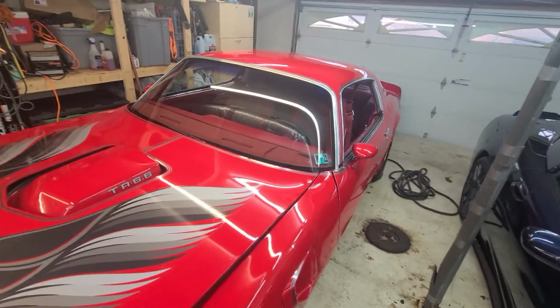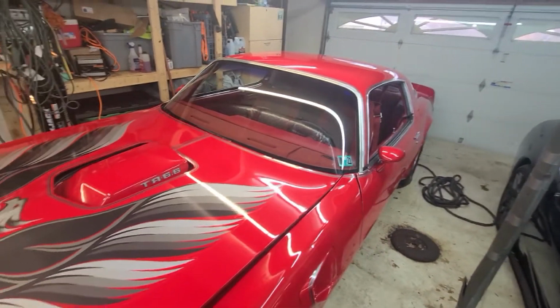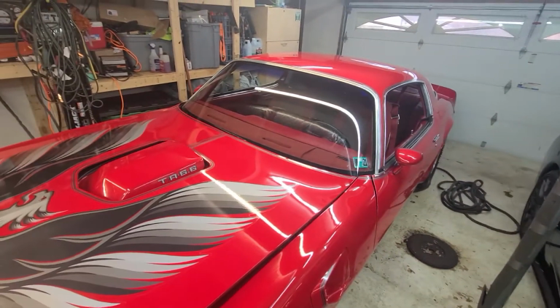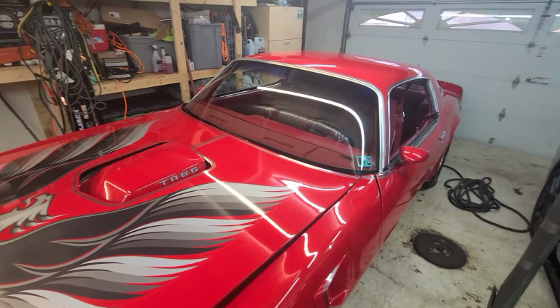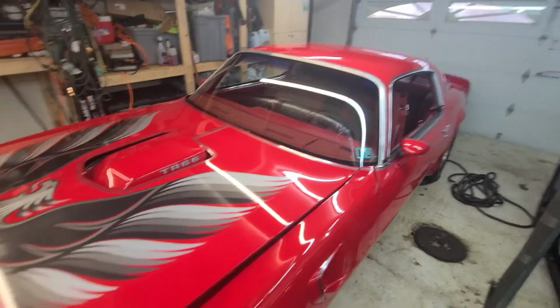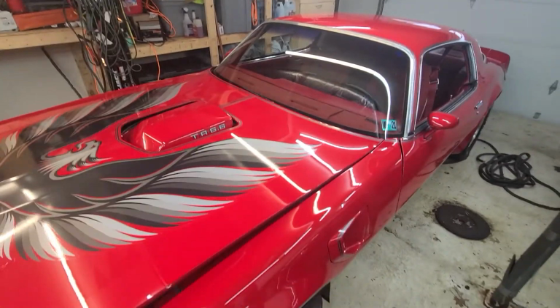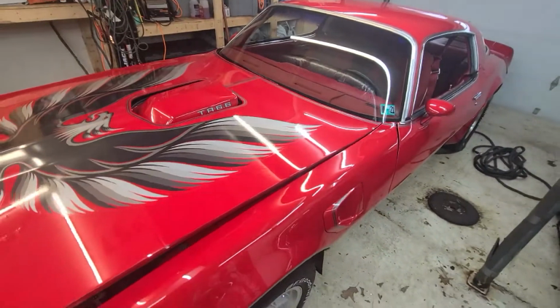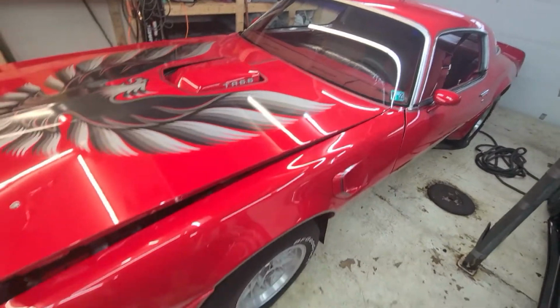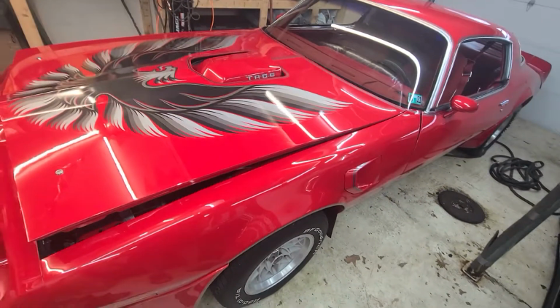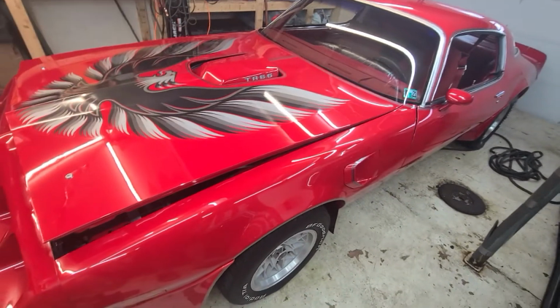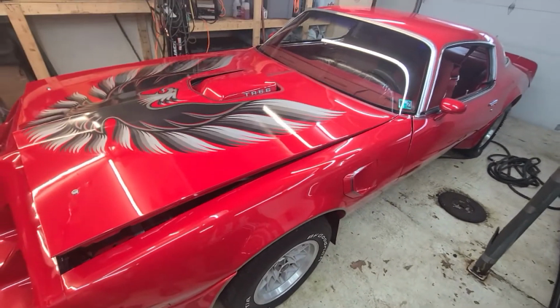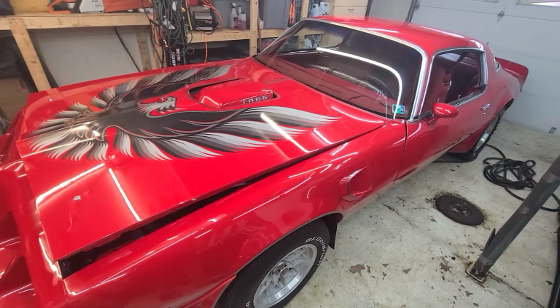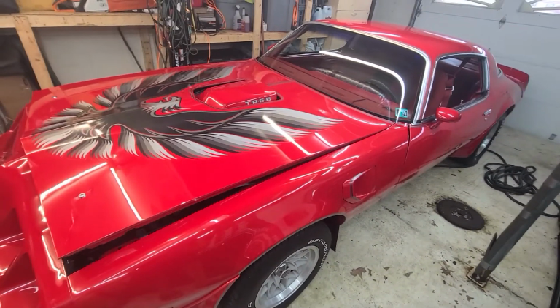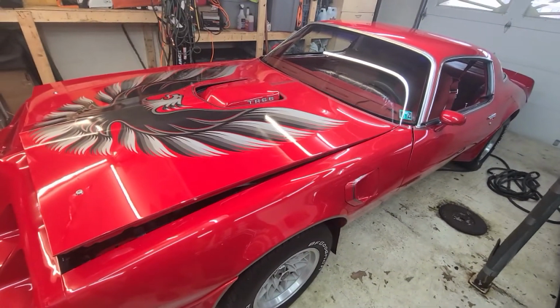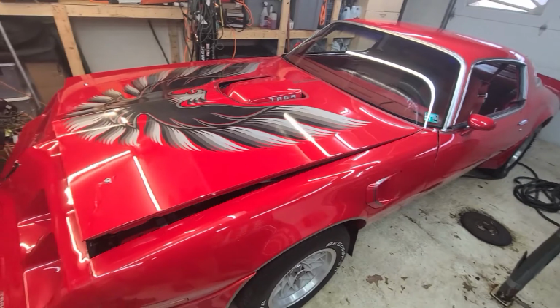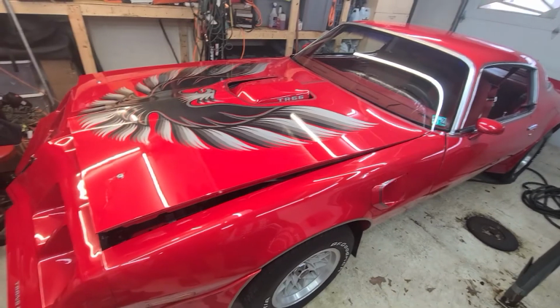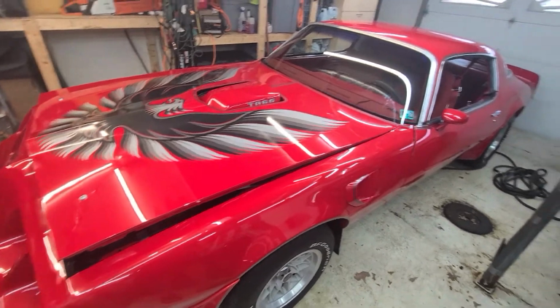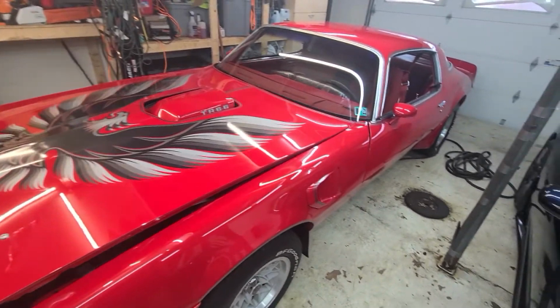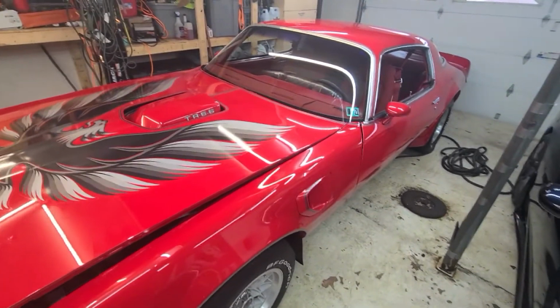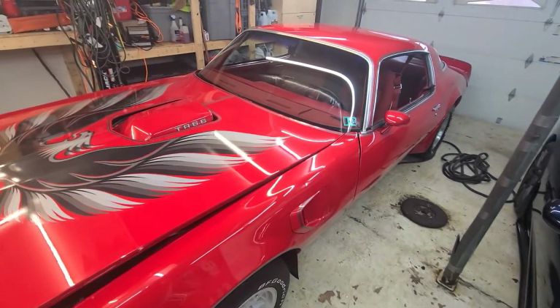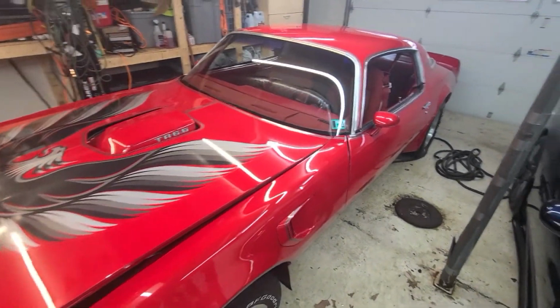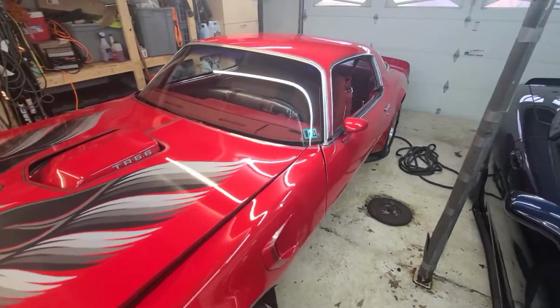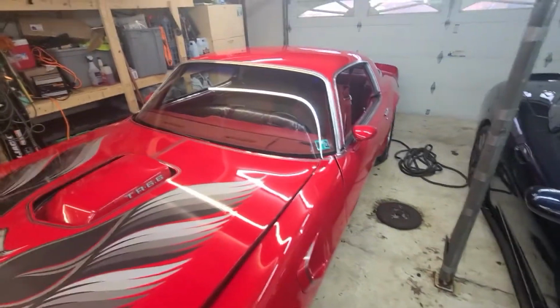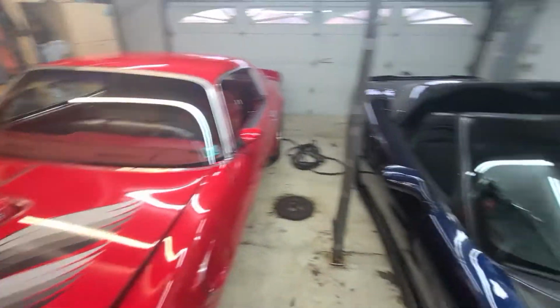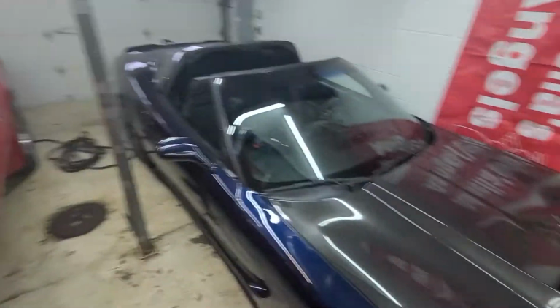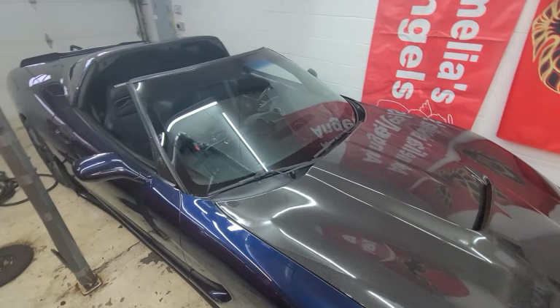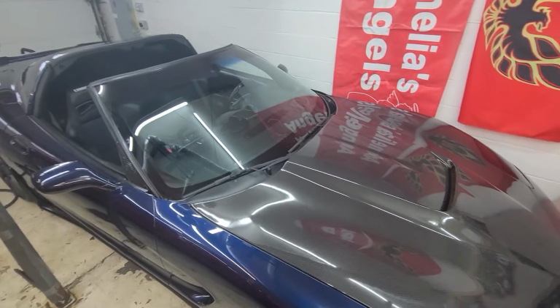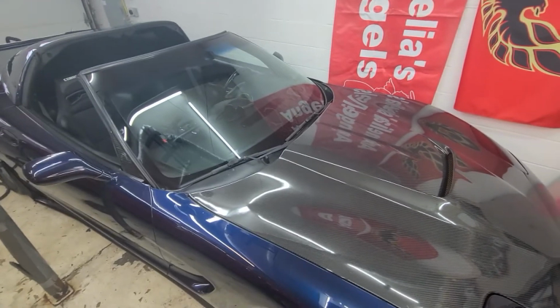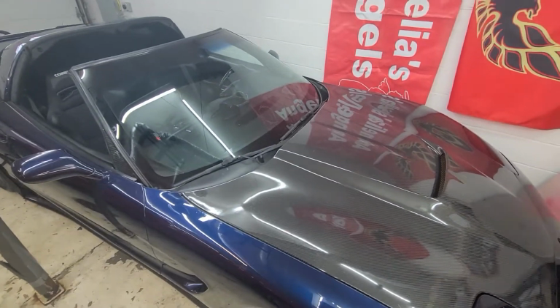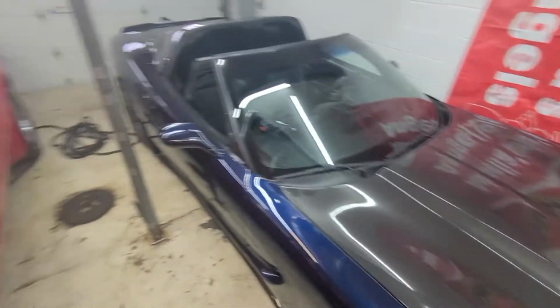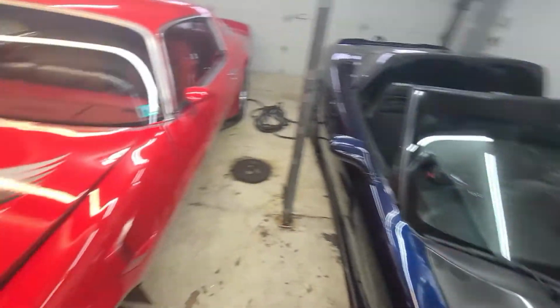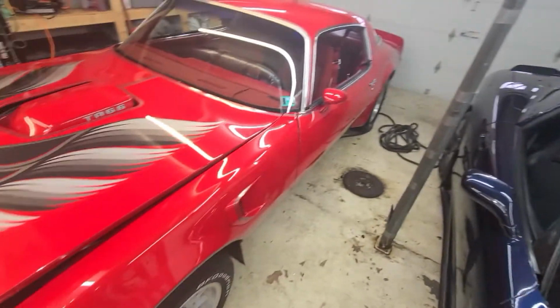It's getting painted bright orange. I'll do a video on that once I get into that. But it's going to be pretty wild. I figured we took it over to do door bars and then it turned into a full 8-point cage. Anyway guys, have a good one. Sorry I haven't posted in a while. Hope everybody's doing well.